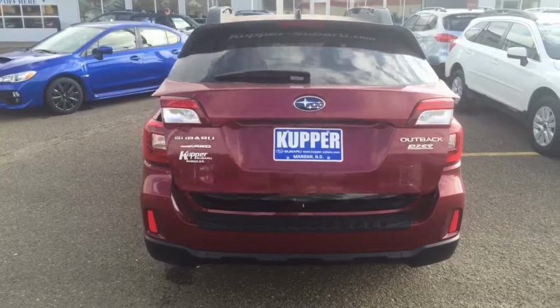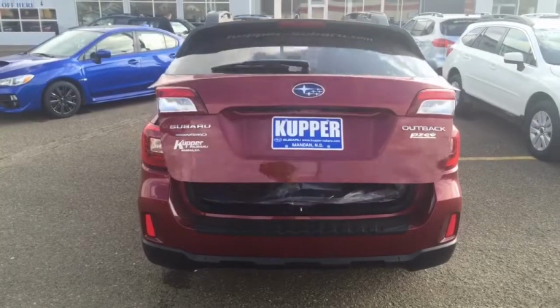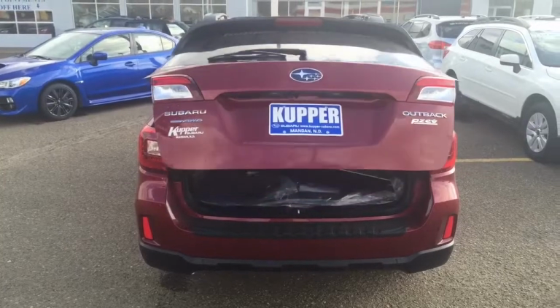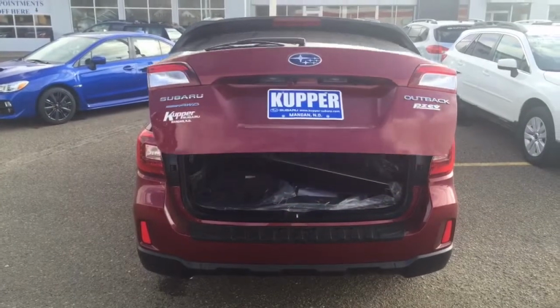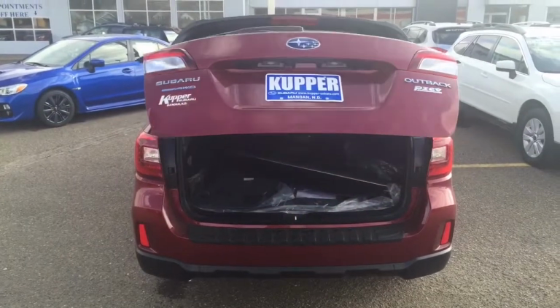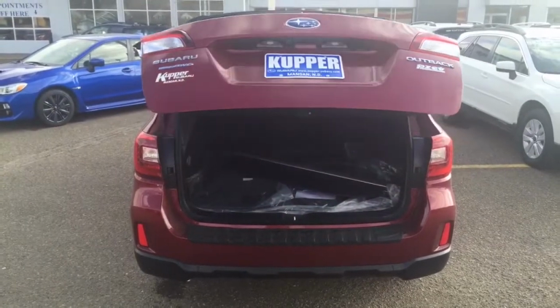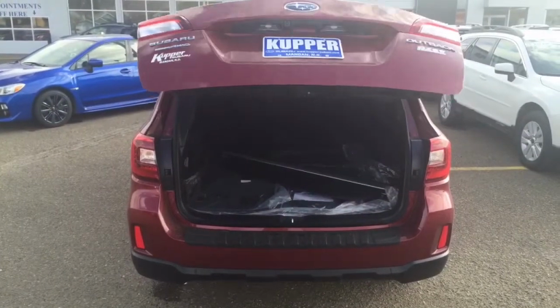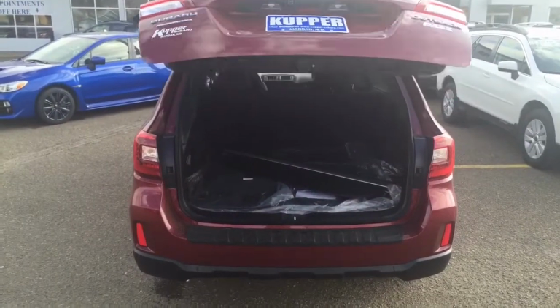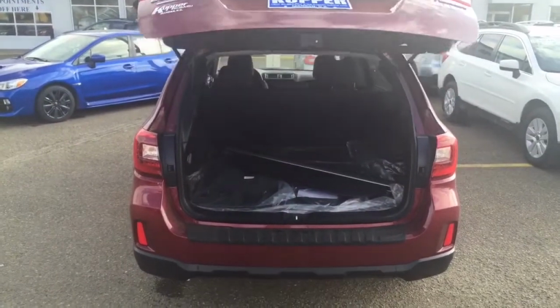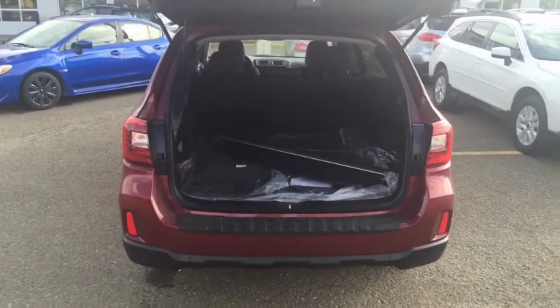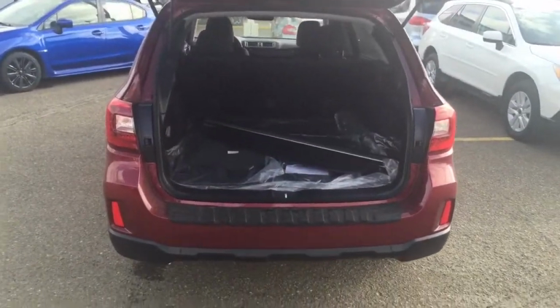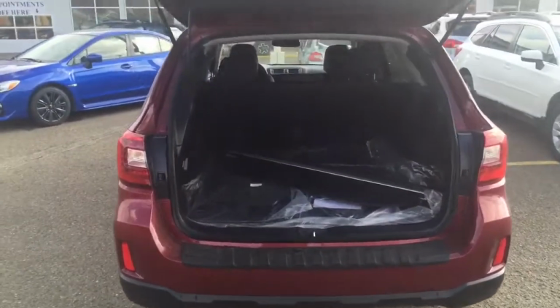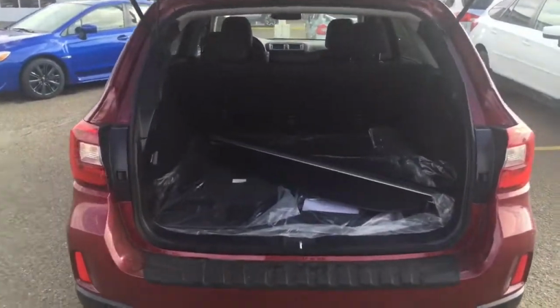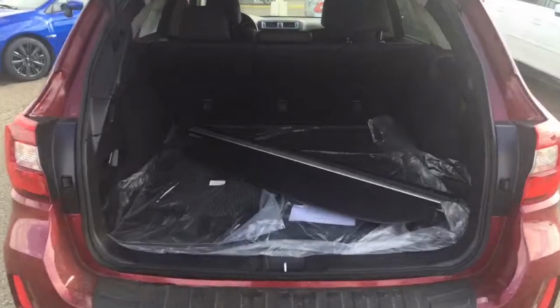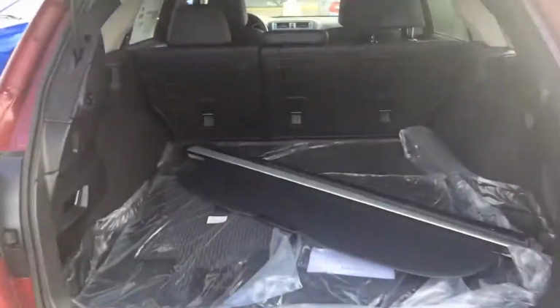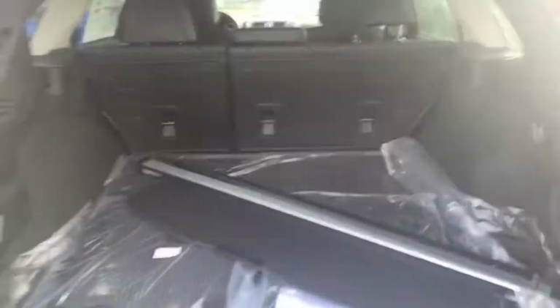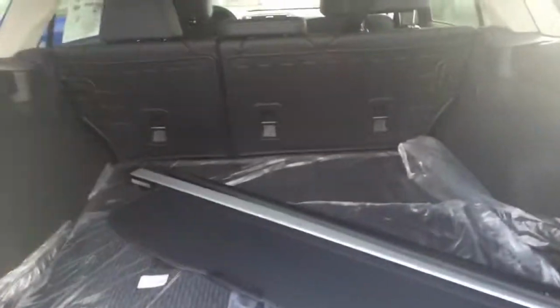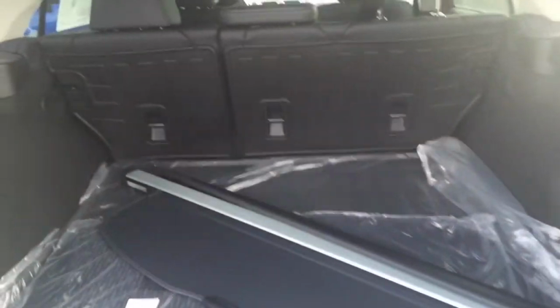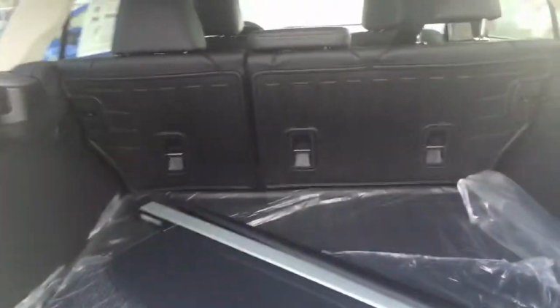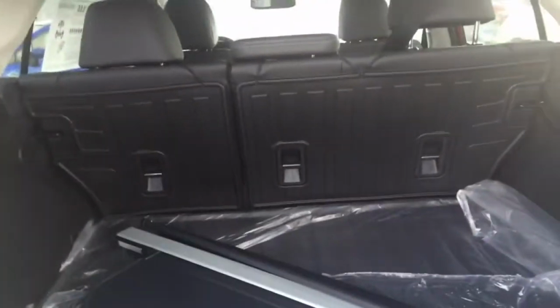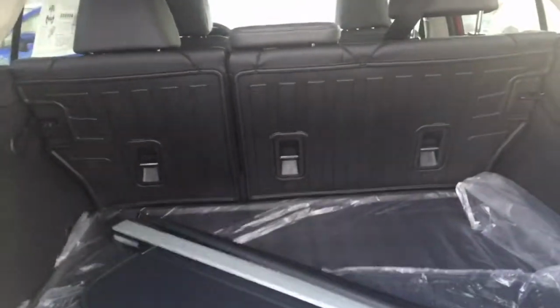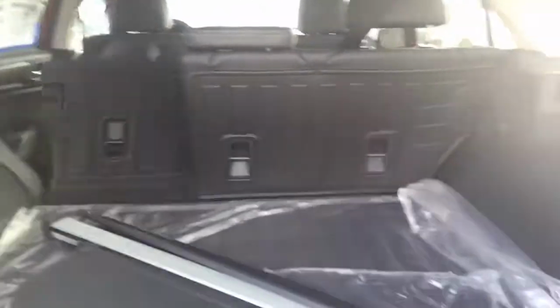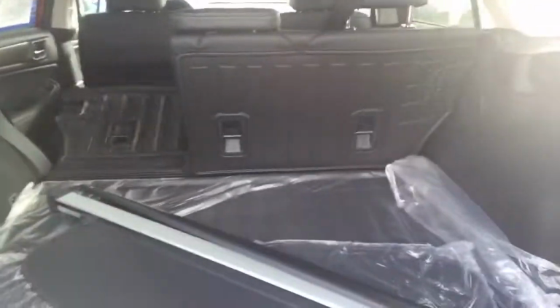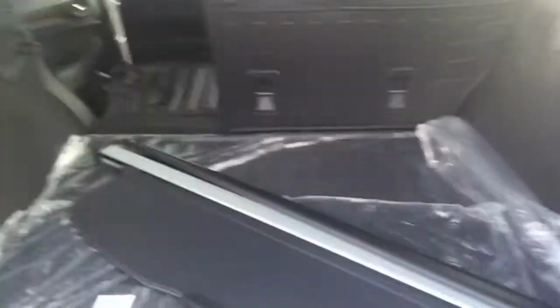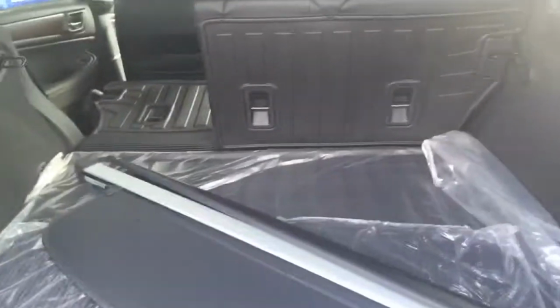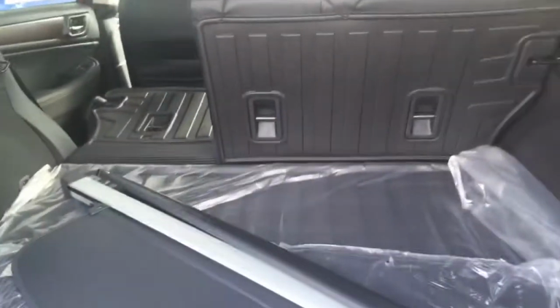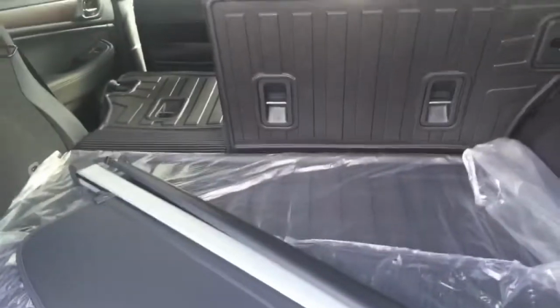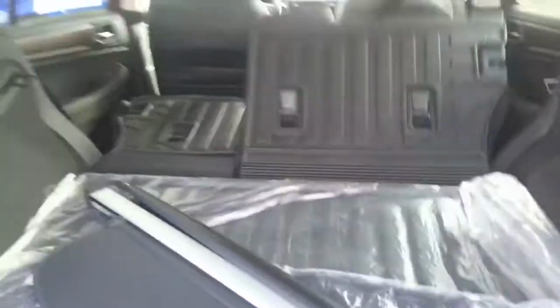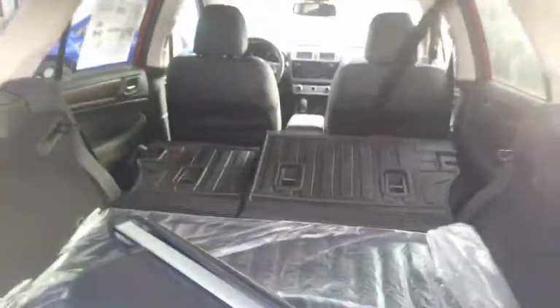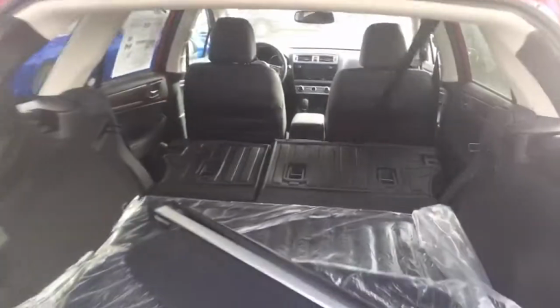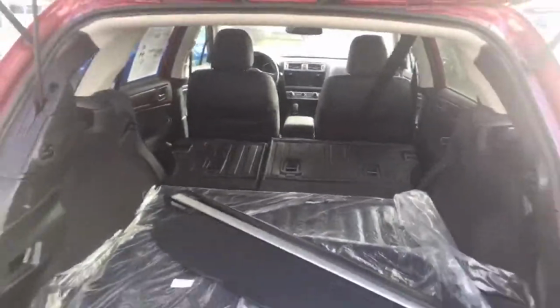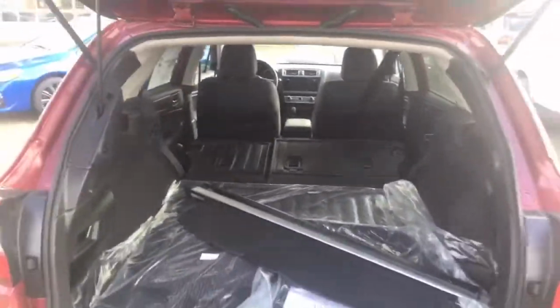And then also in the back, you have maximum storing capacity with the easy access release of the rear seats, just like this. This car is best priced at $30,554.